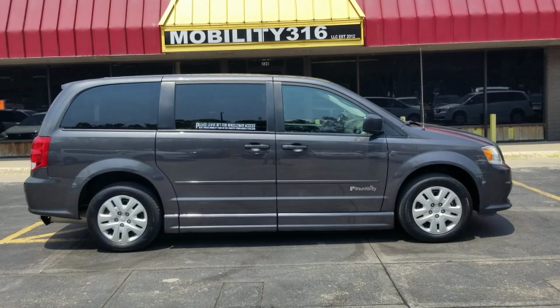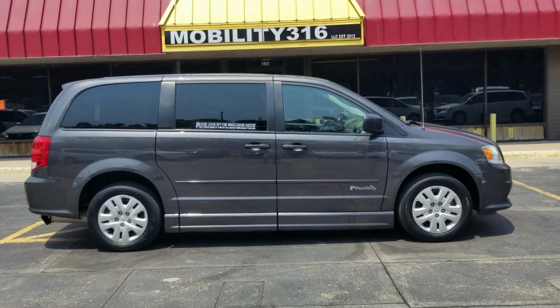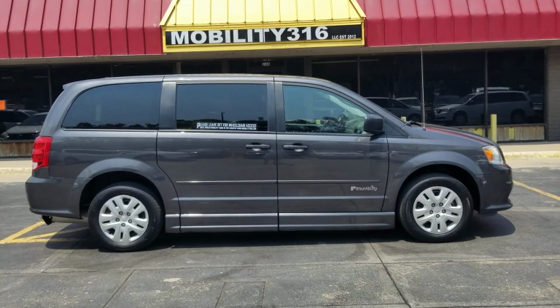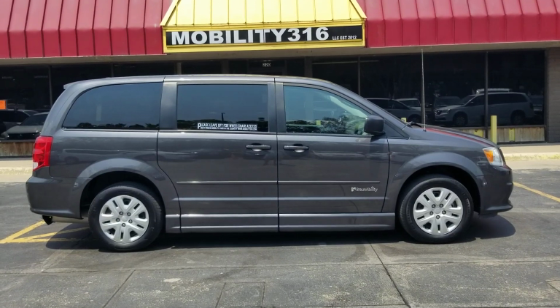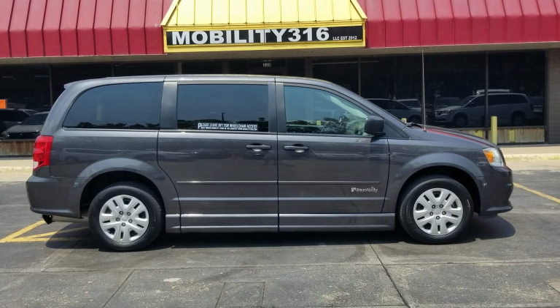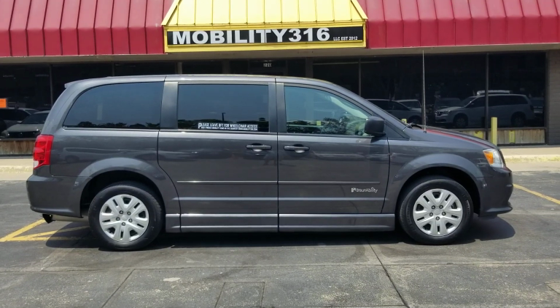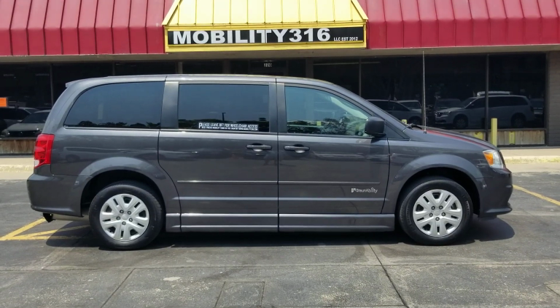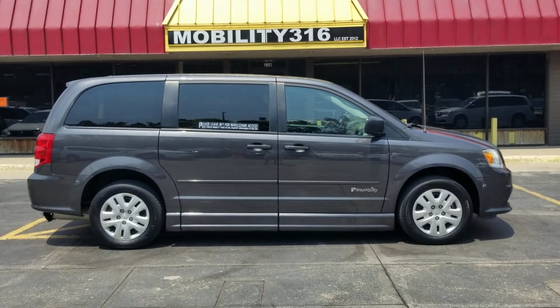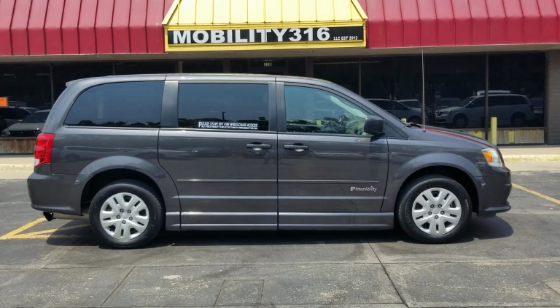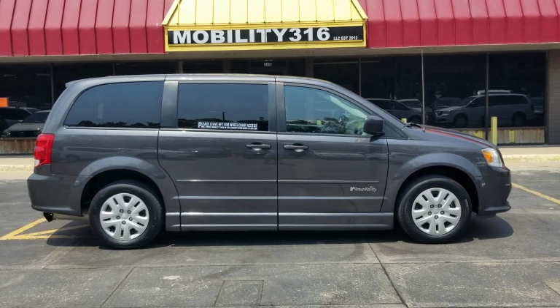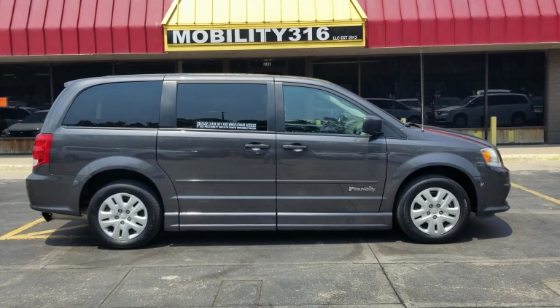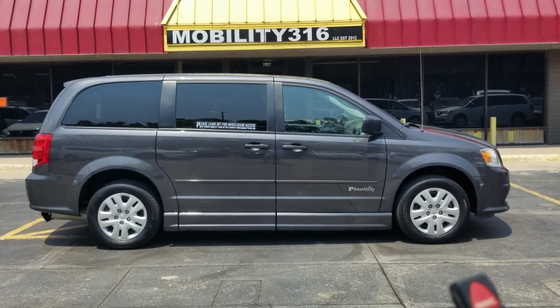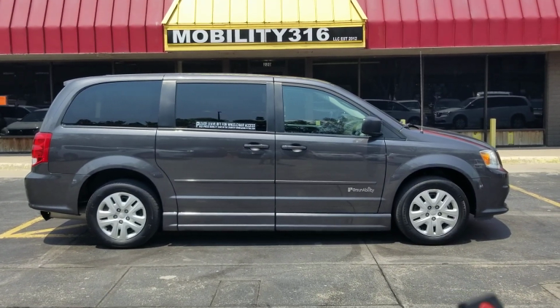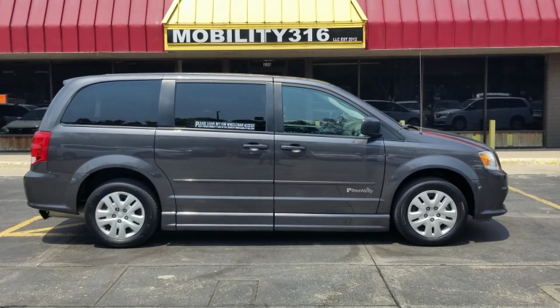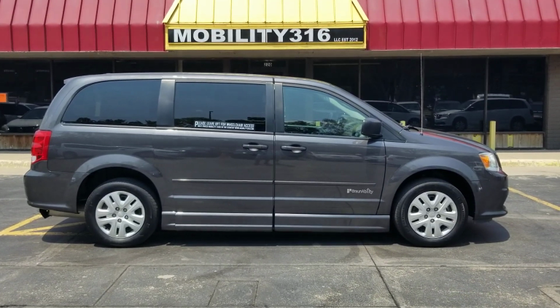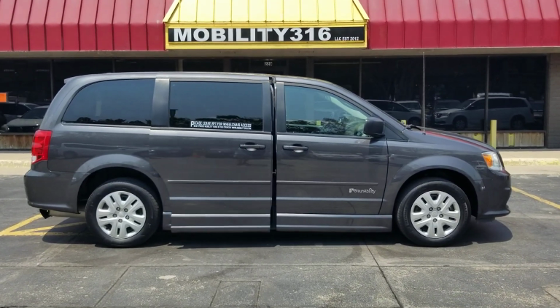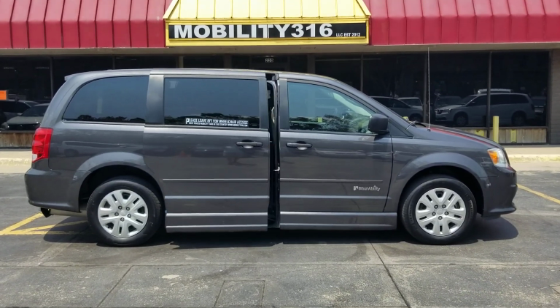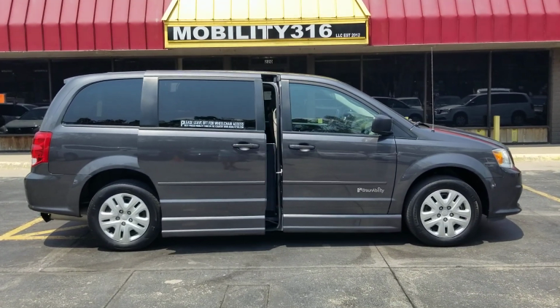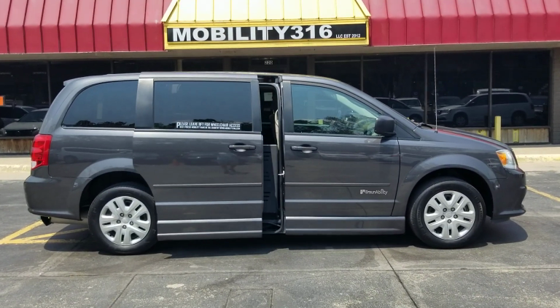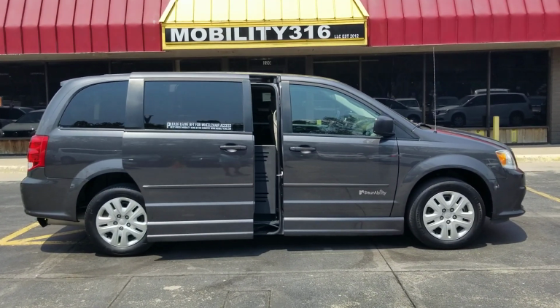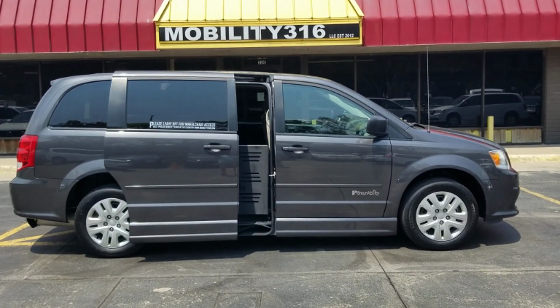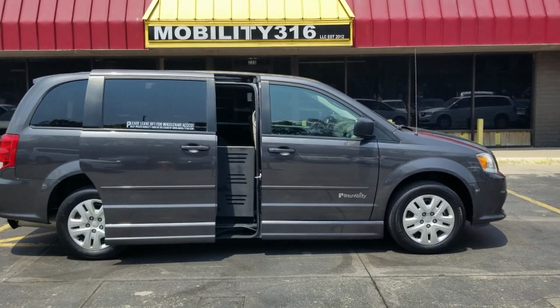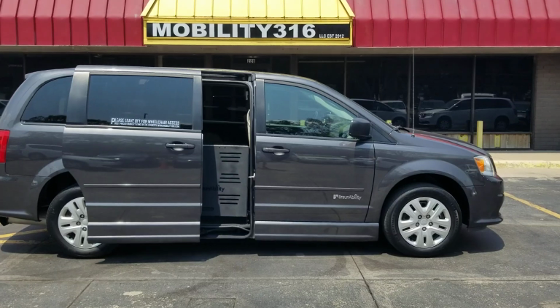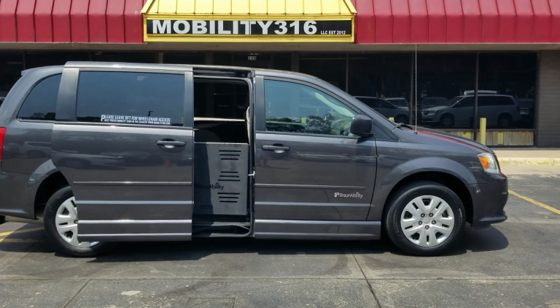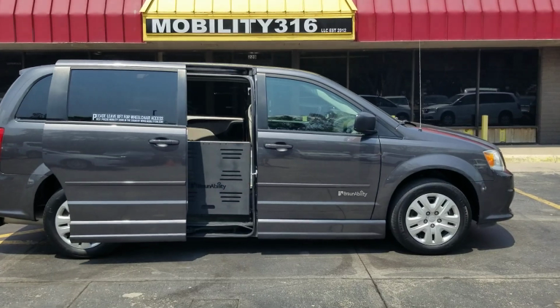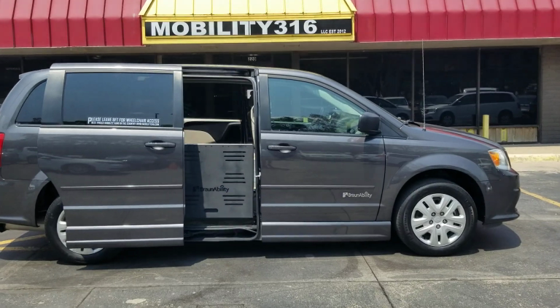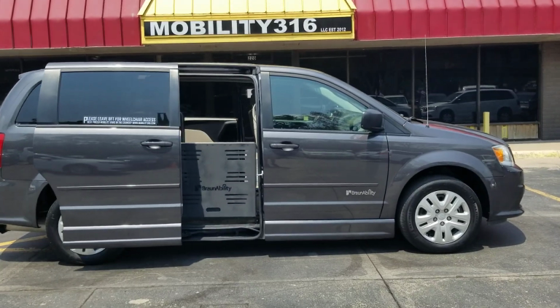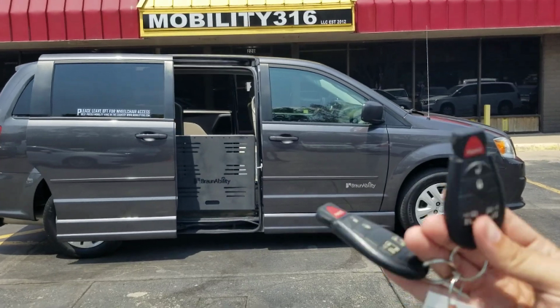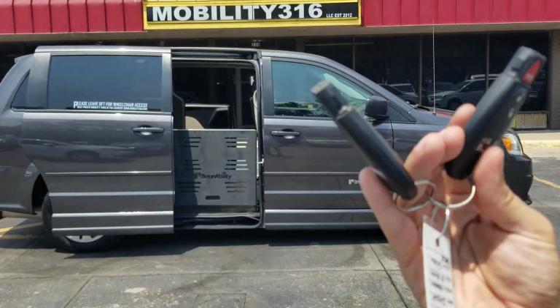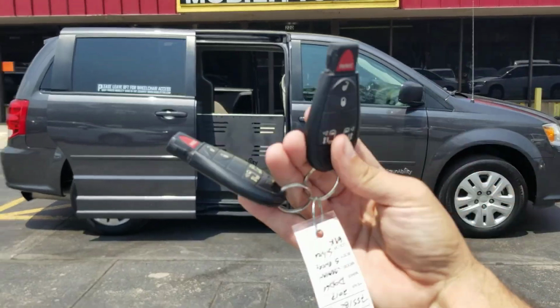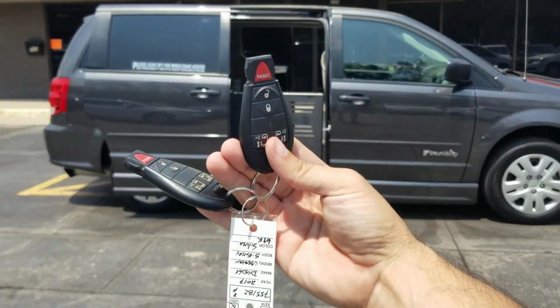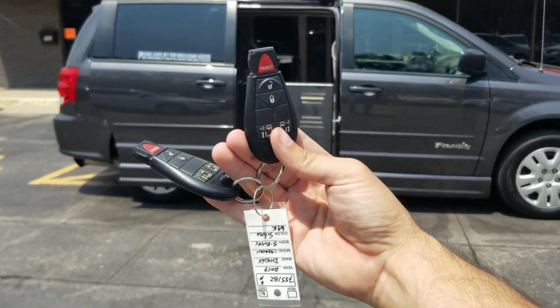Hey, good afternoon. It's Jeremiah with Affordable Mobility Solutions and today I'm shooting a video of our 2017 Dodge Grand Caravan. You can see with either key fob here.